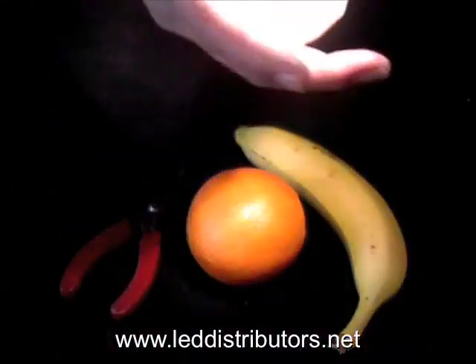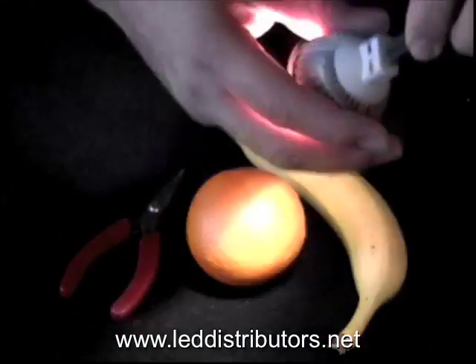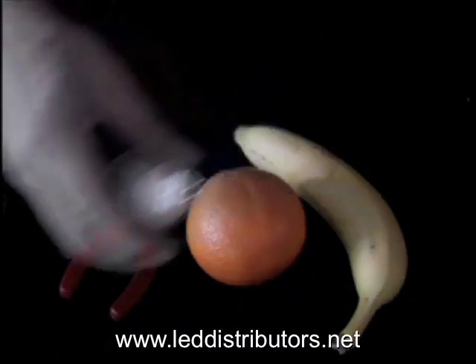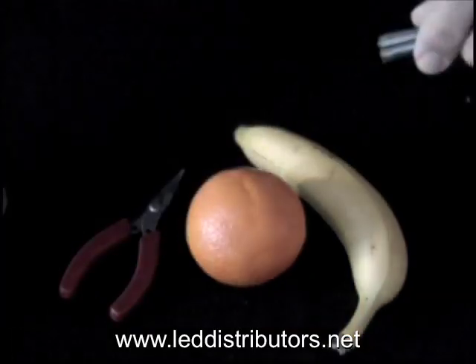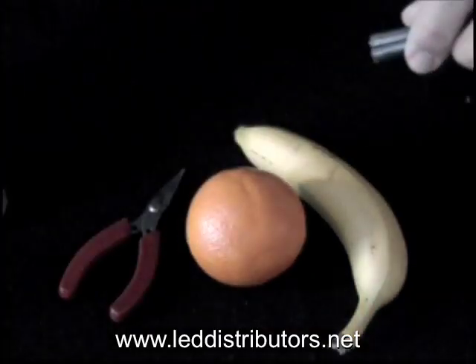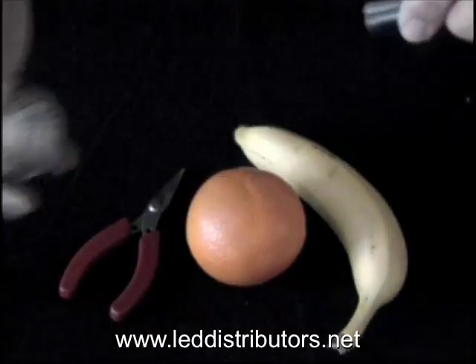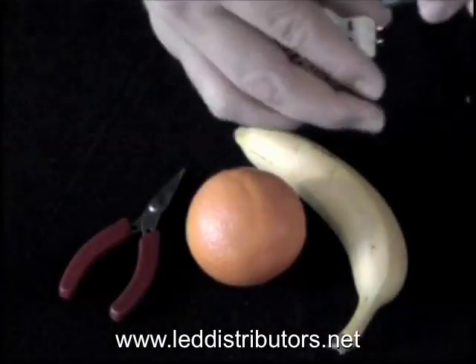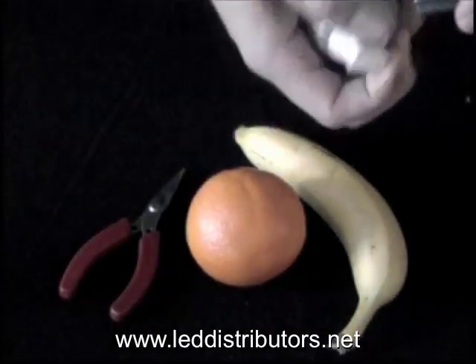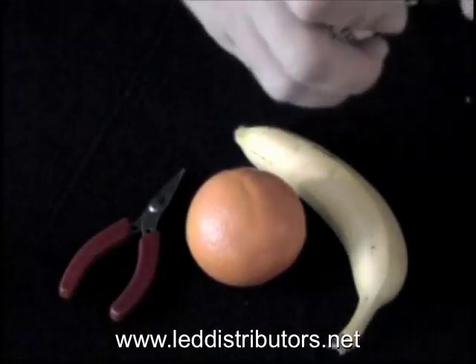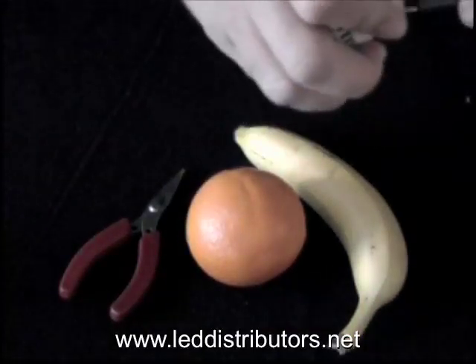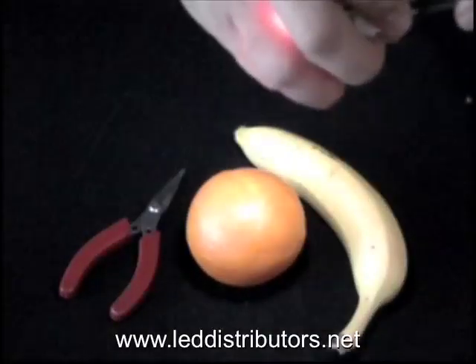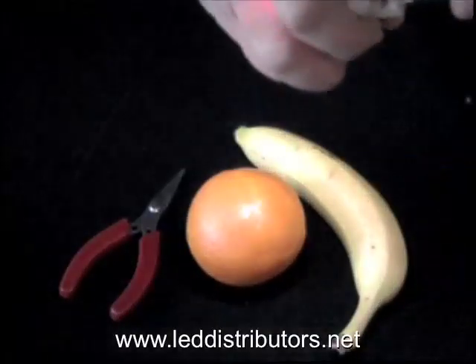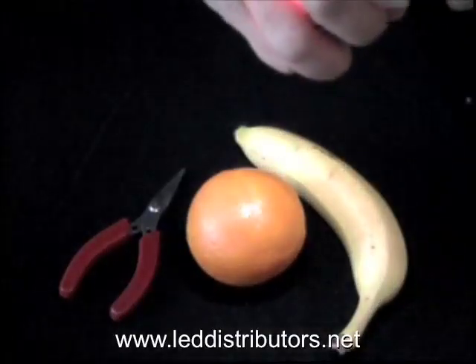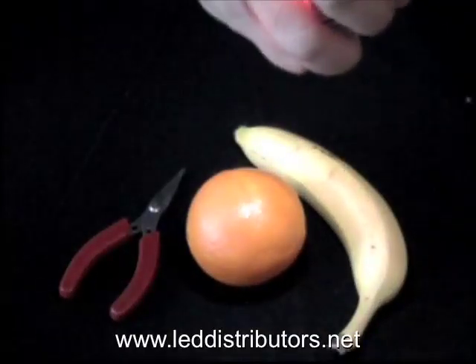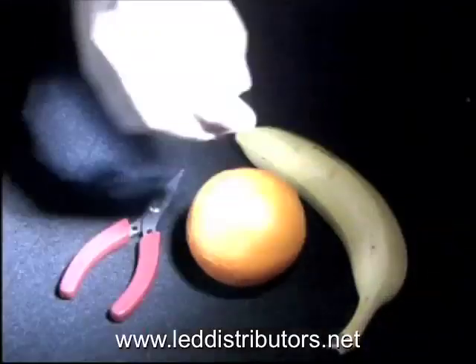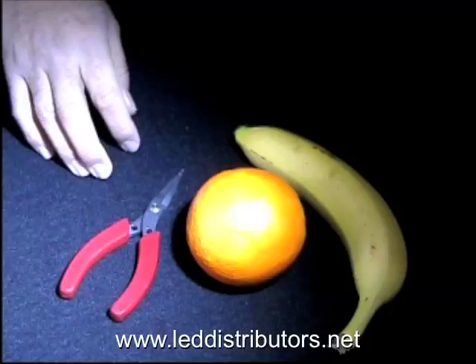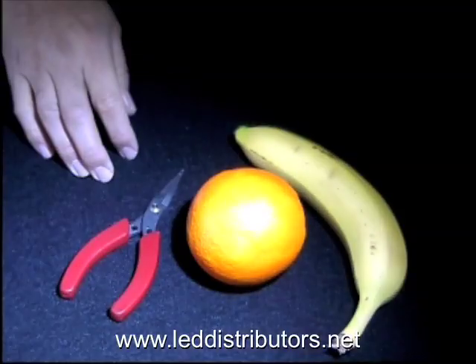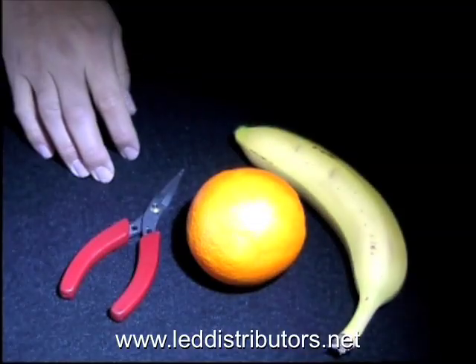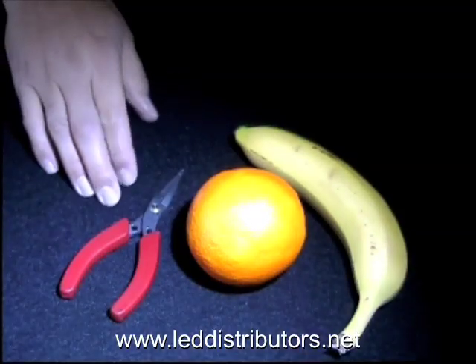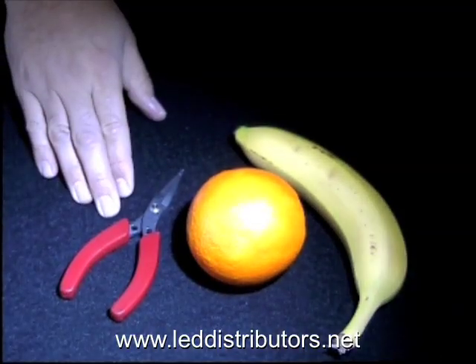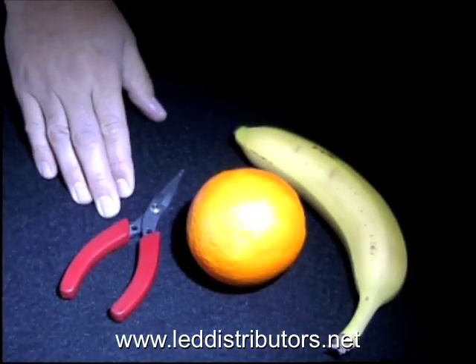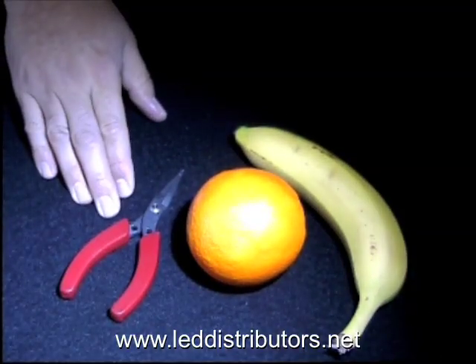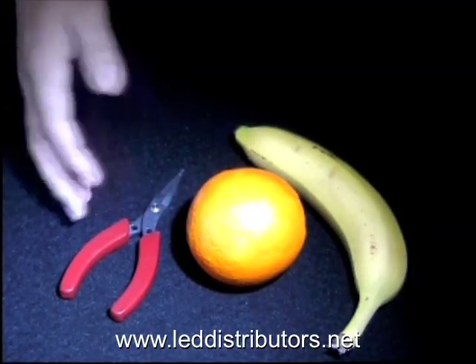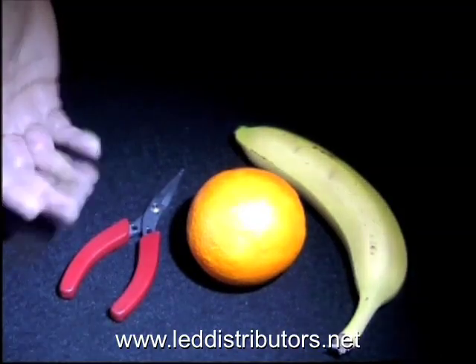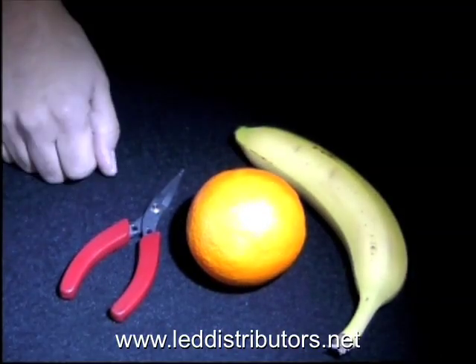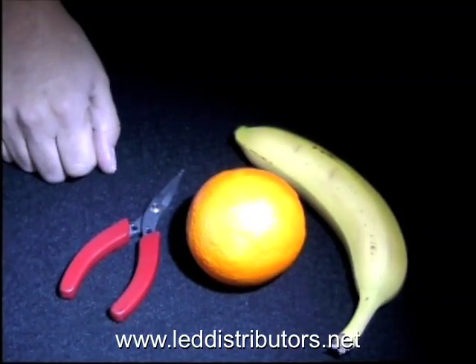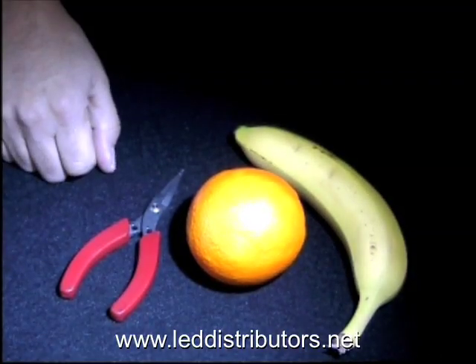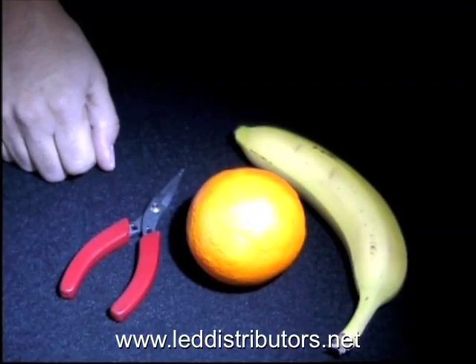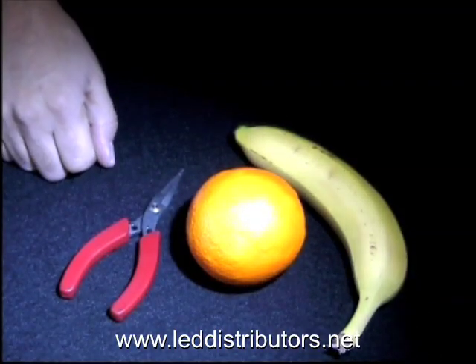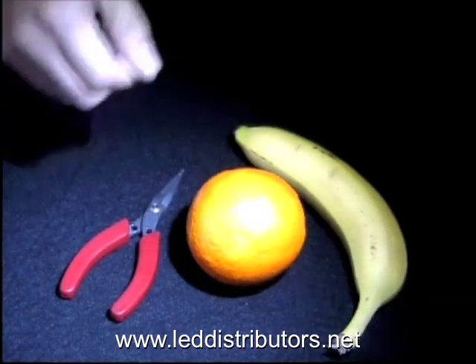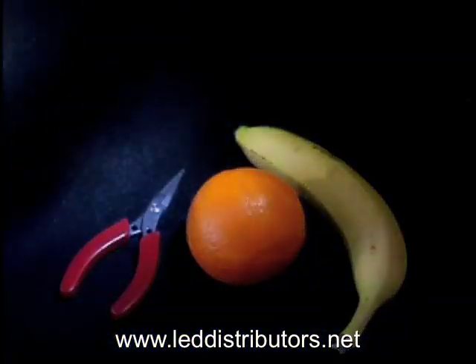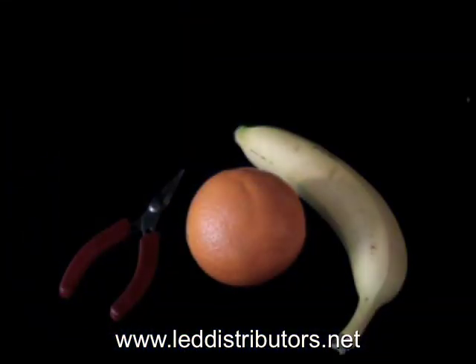So a lot warmer light. And real quickly we'll go ahead and plug in the pure white once again so you can see the color. And that's it — that's the difference between the two colors.